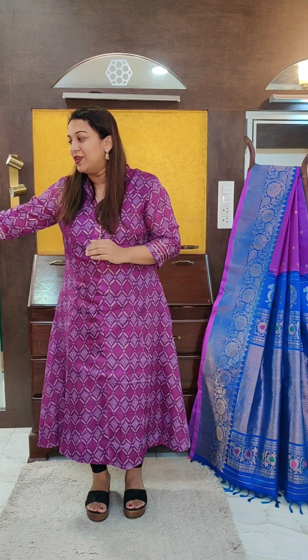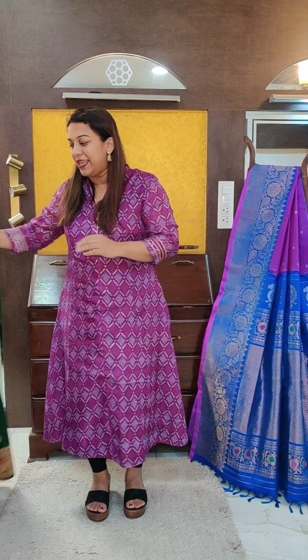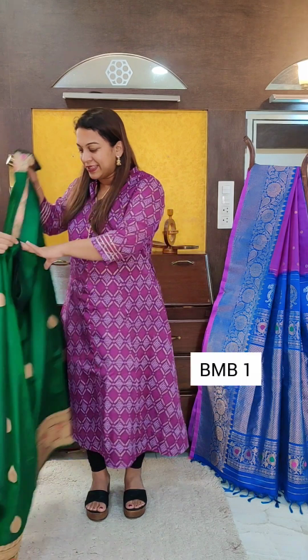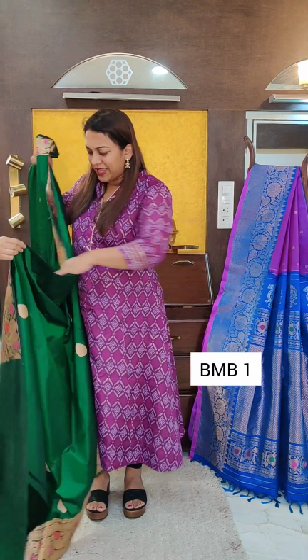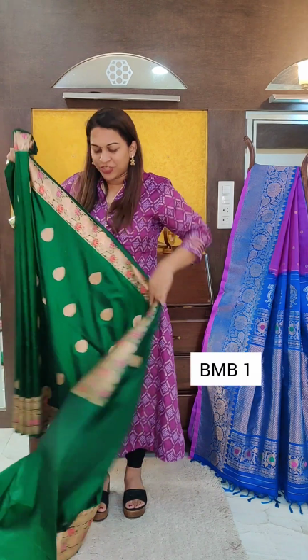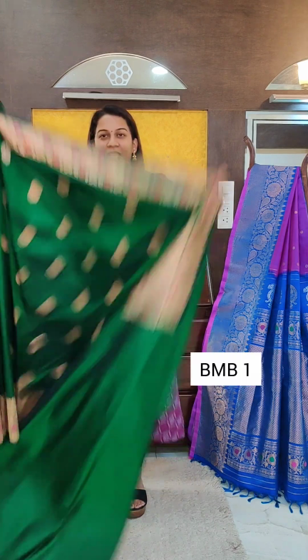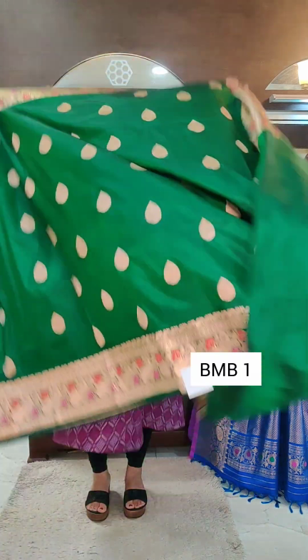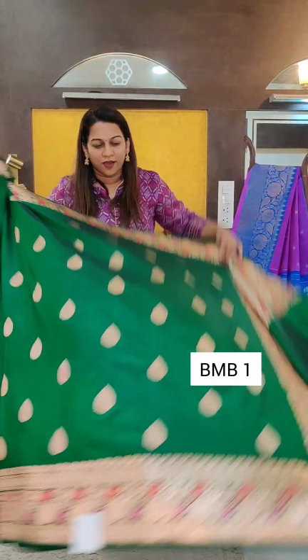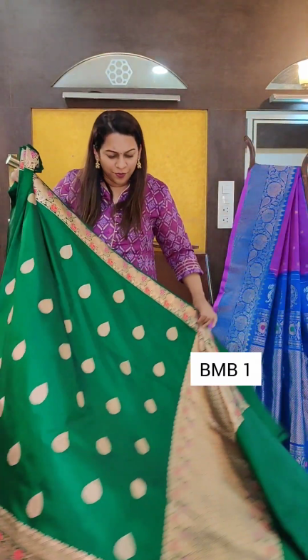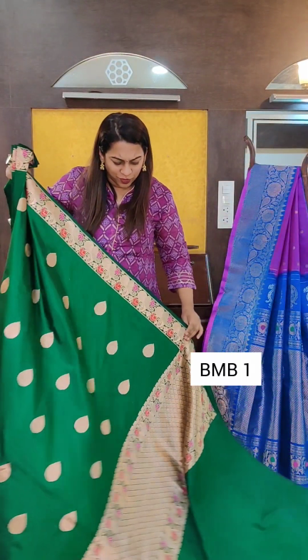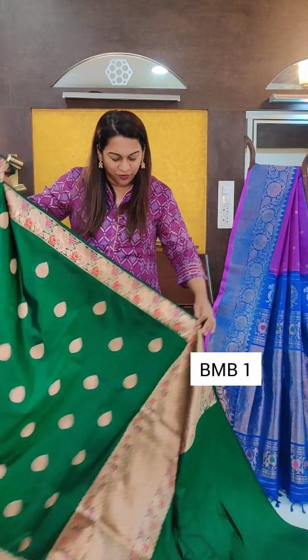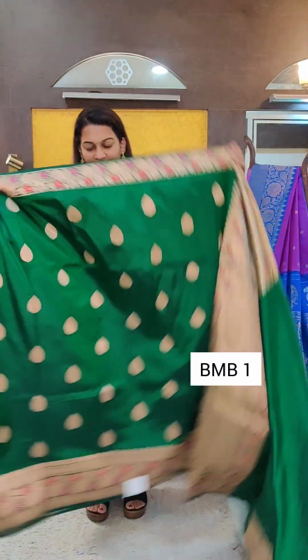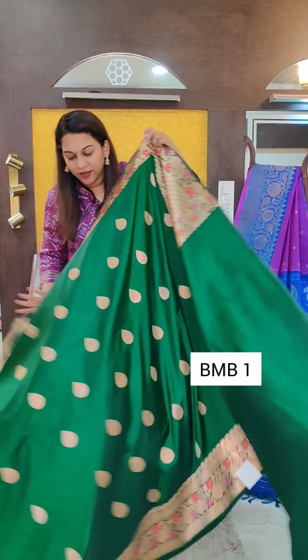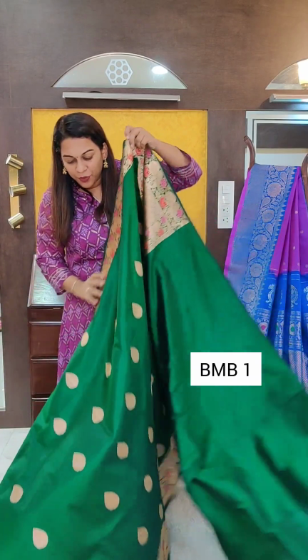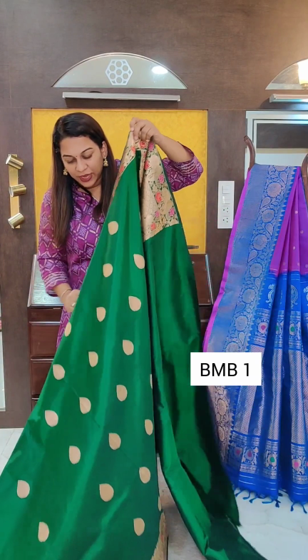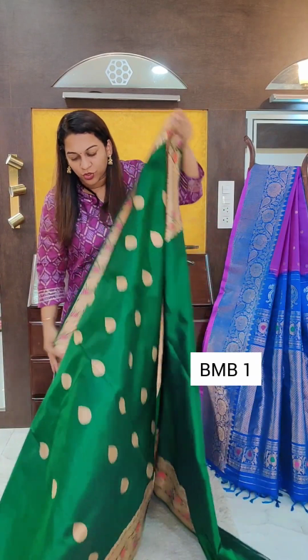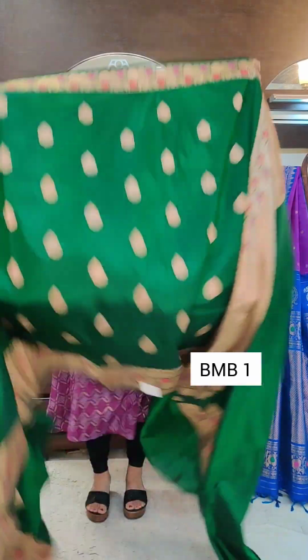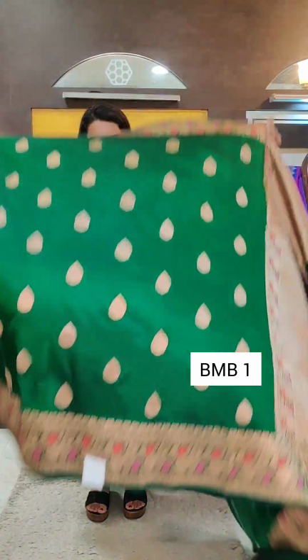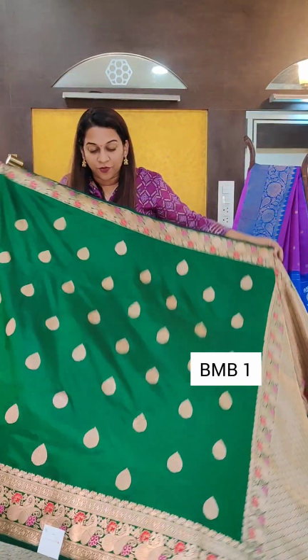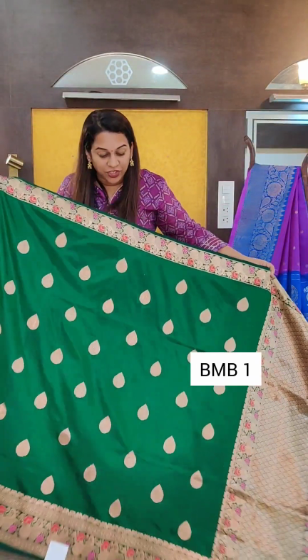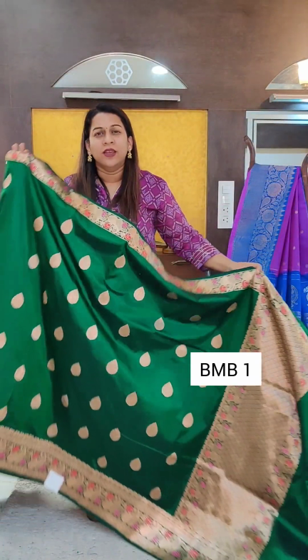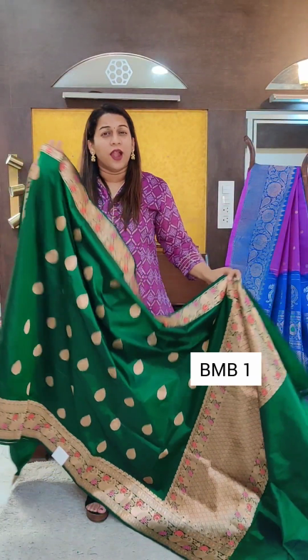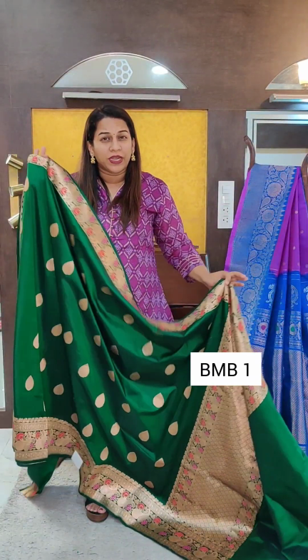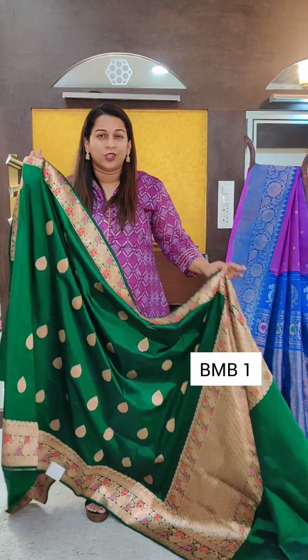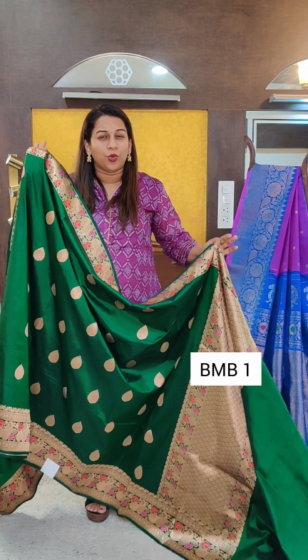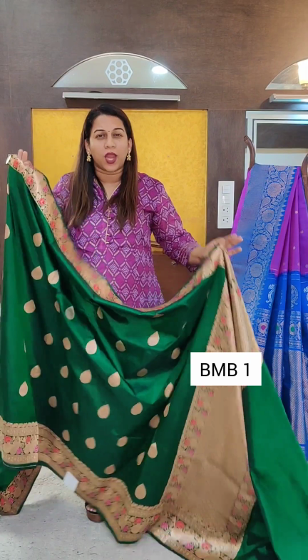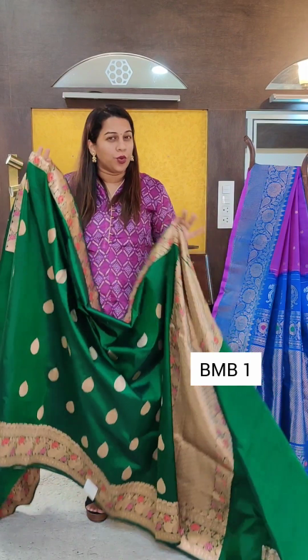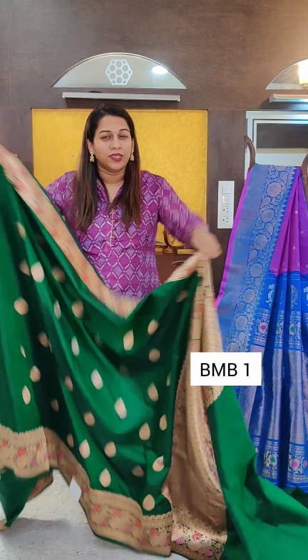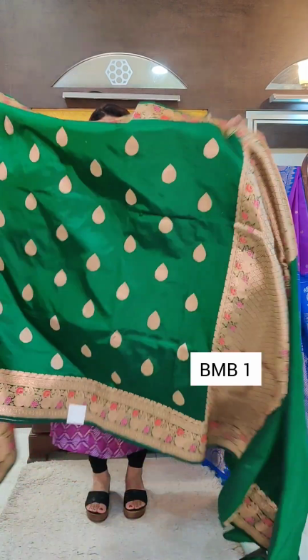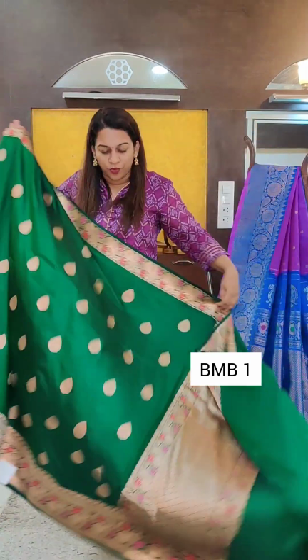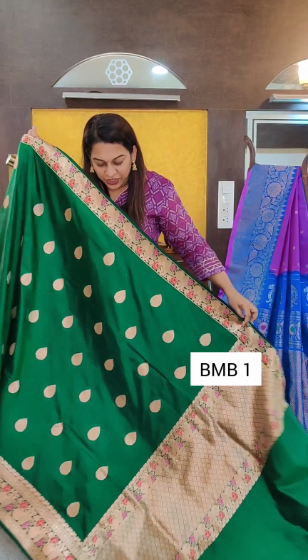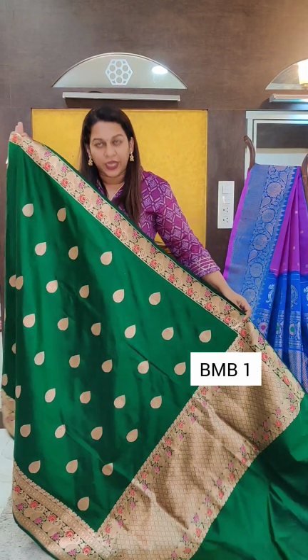The first saree is a very special green — a beautiful shade of green, emerald green. It's a fresh green, not too dark, not too dull. It's a very beautiful fresh shade of green.